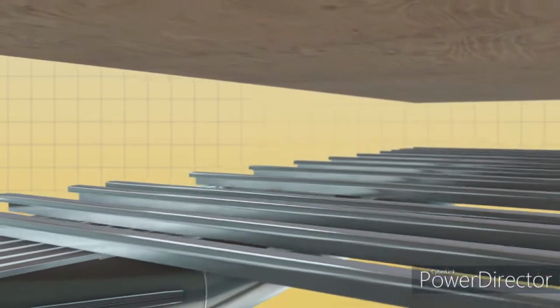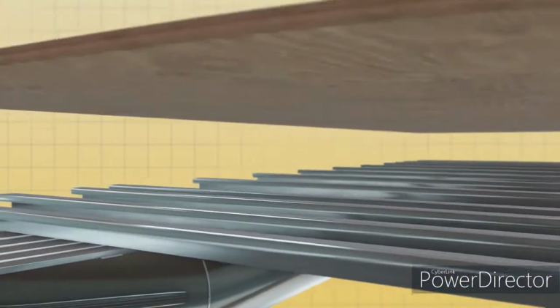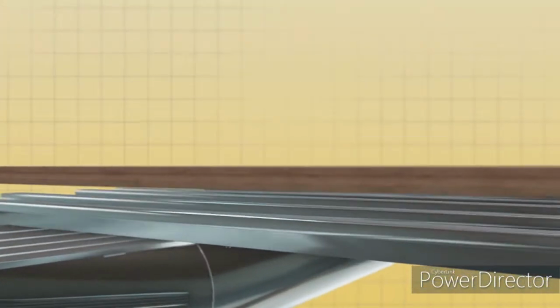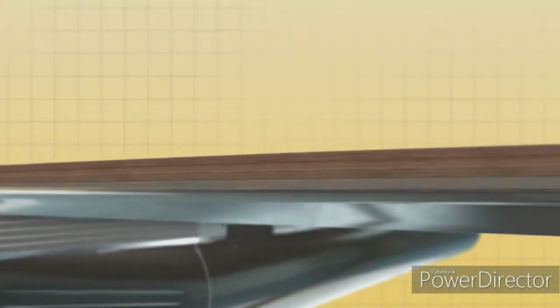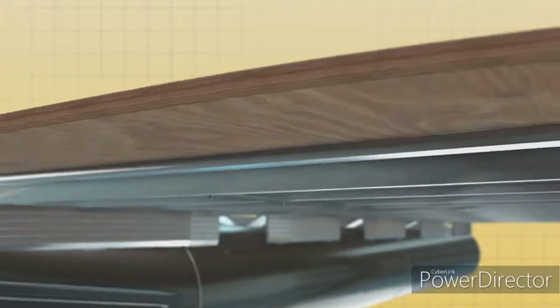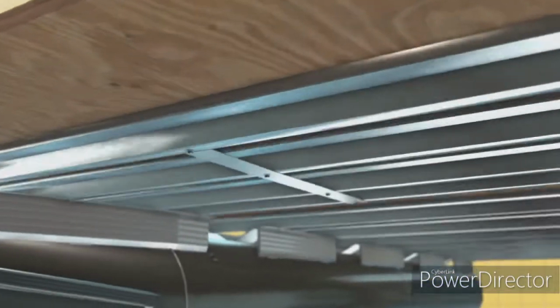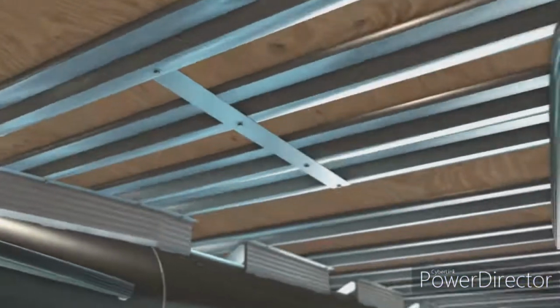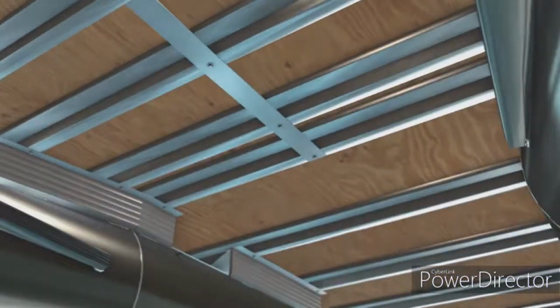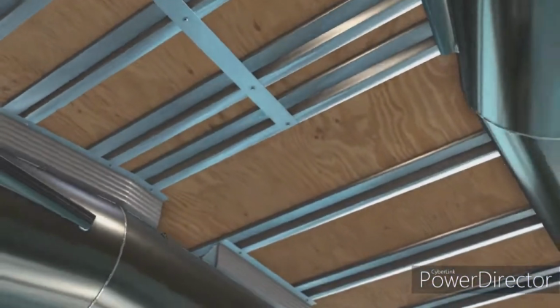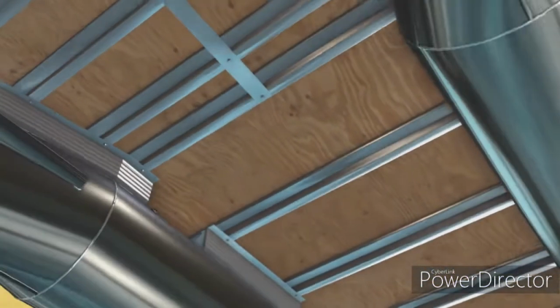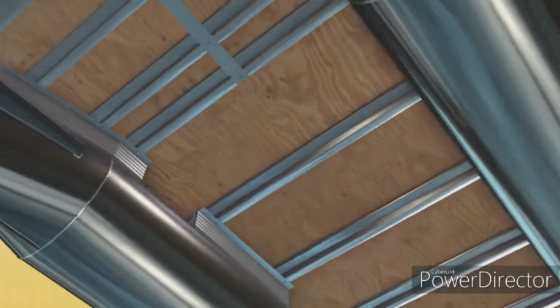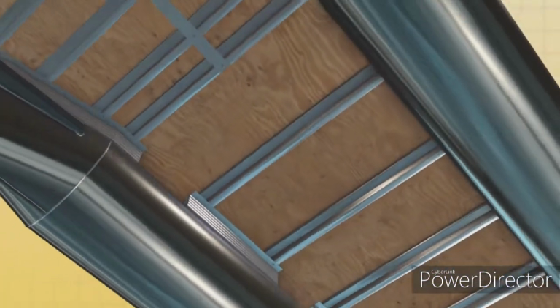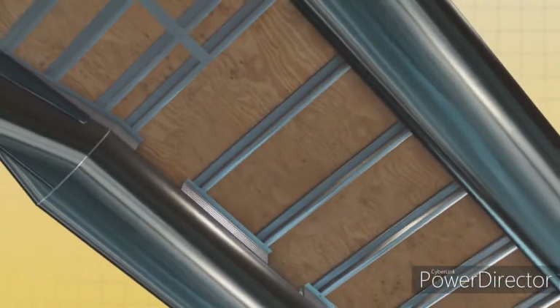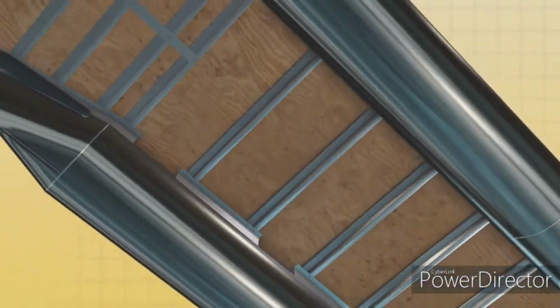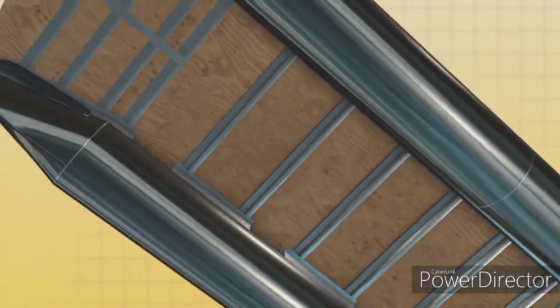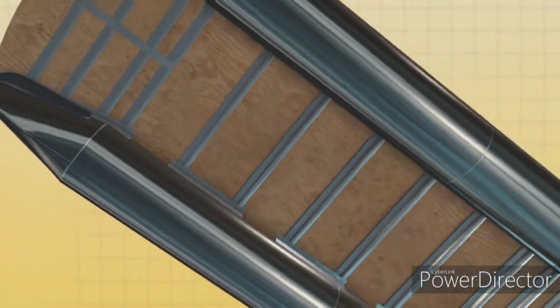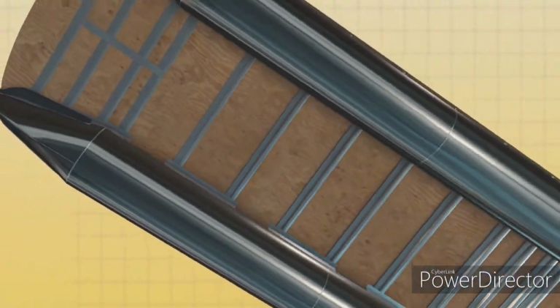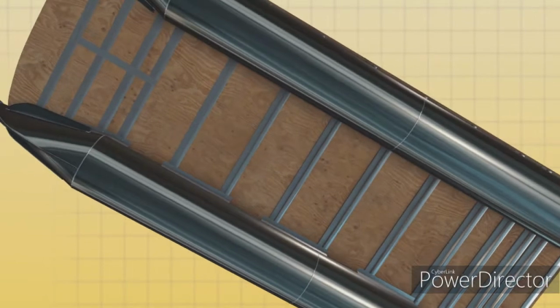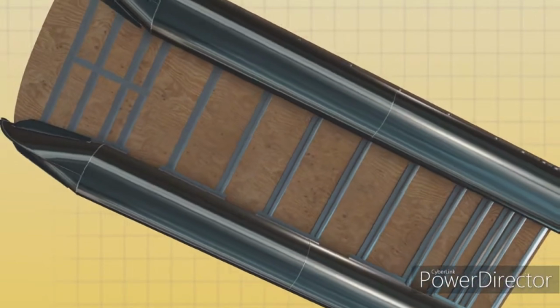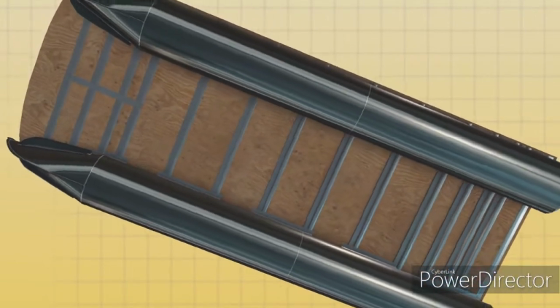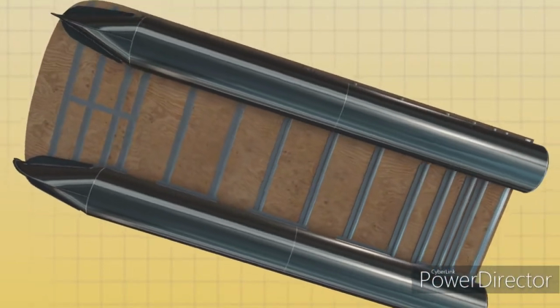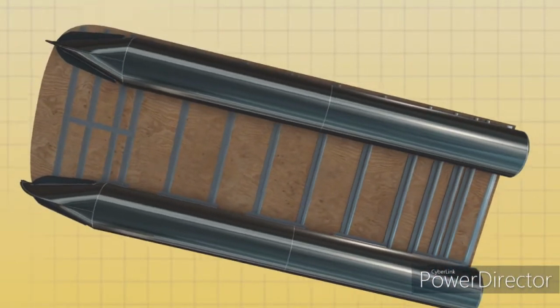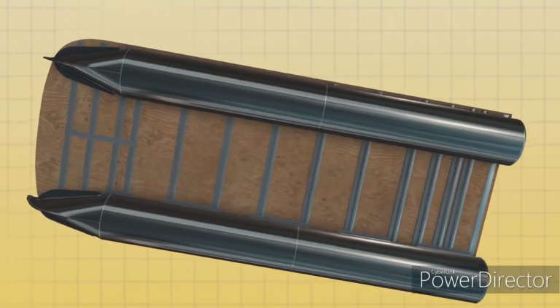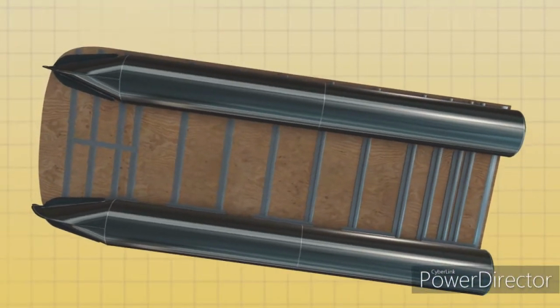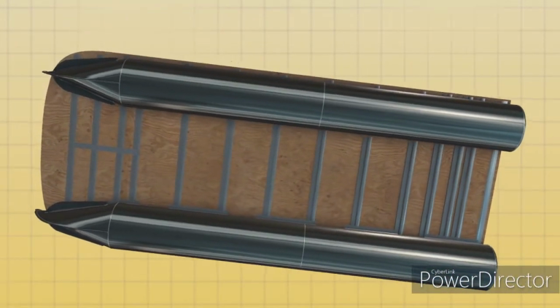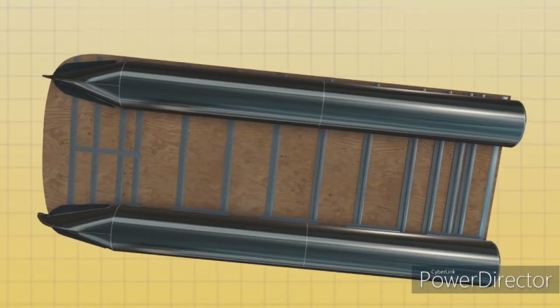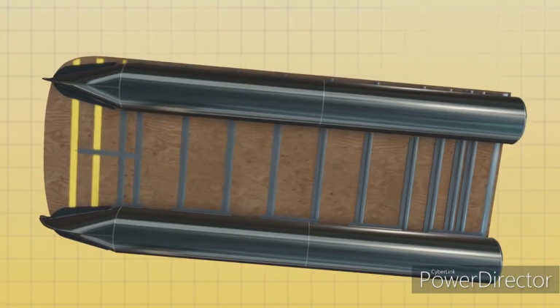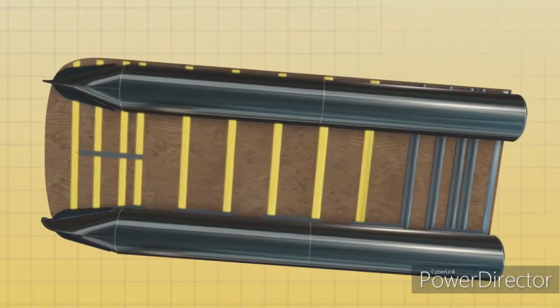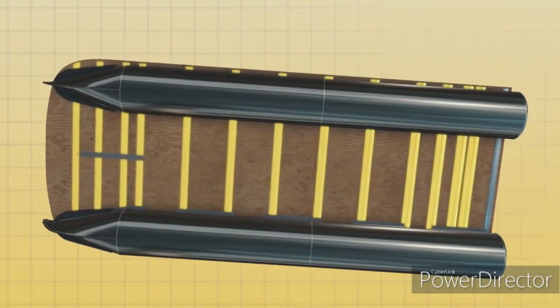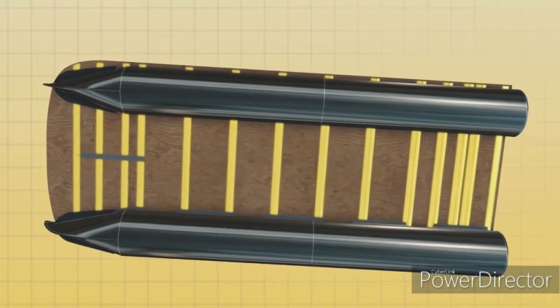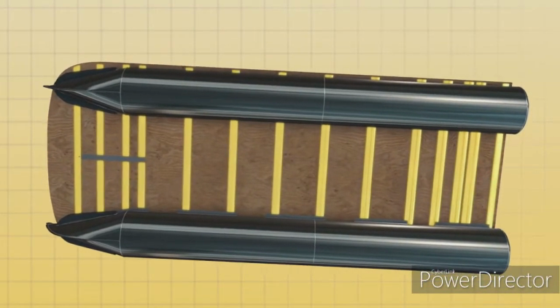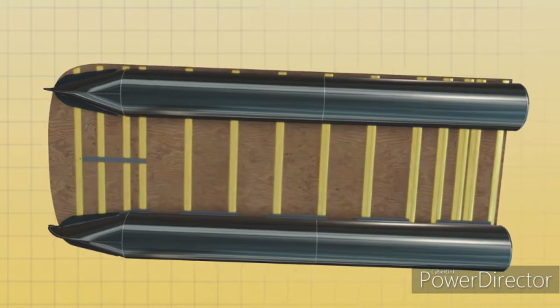The deck sits securely on box beams atop Z-shaped aluminum crossmembers, which function much like the joists that support the floor in a house. Variable spacing of the beams provides extra support in high-load areas.